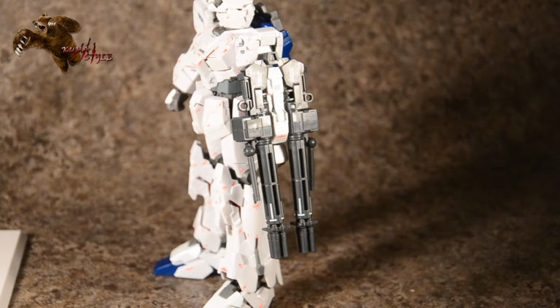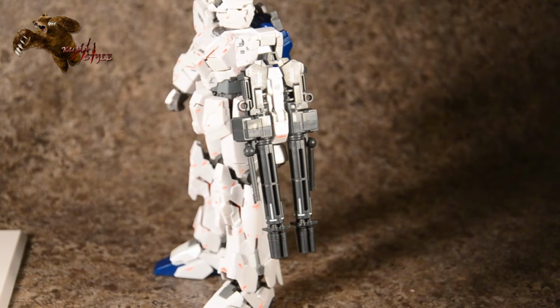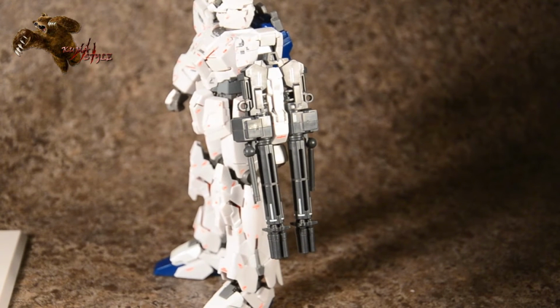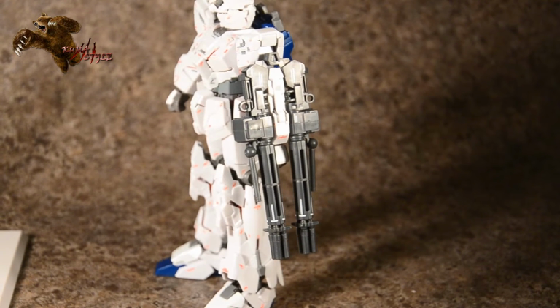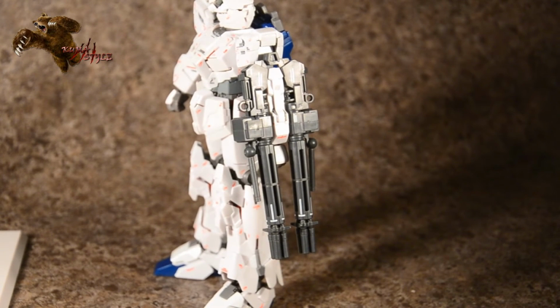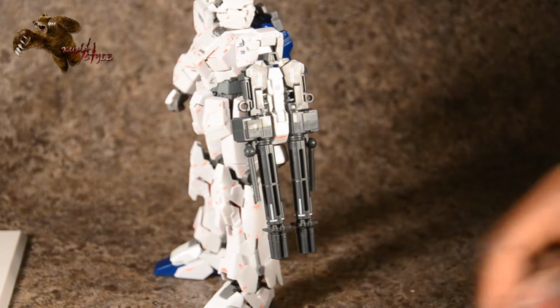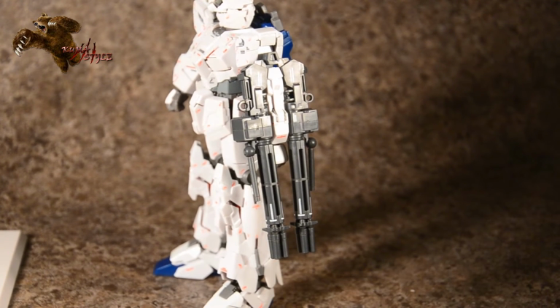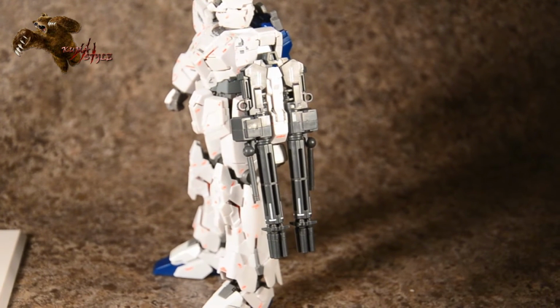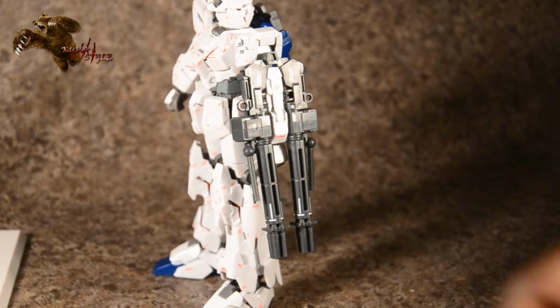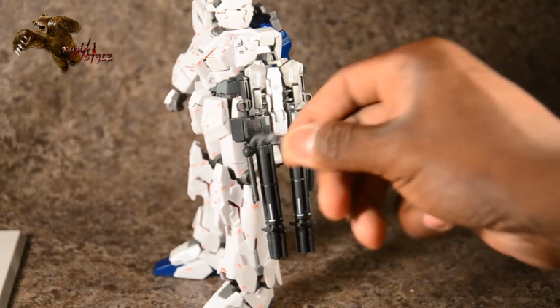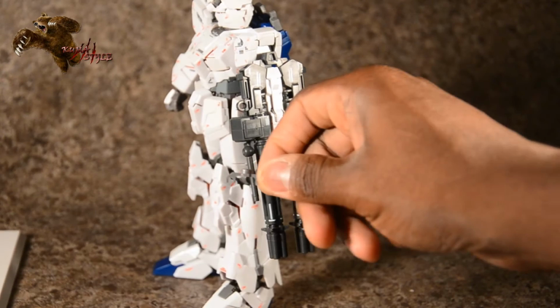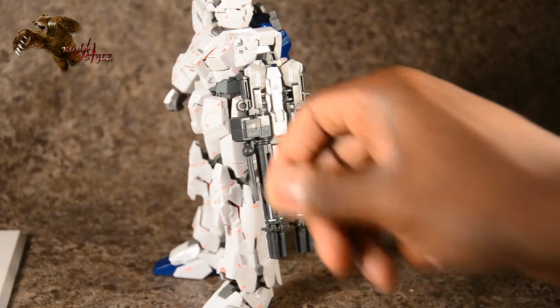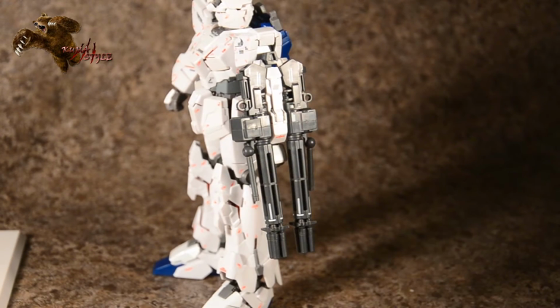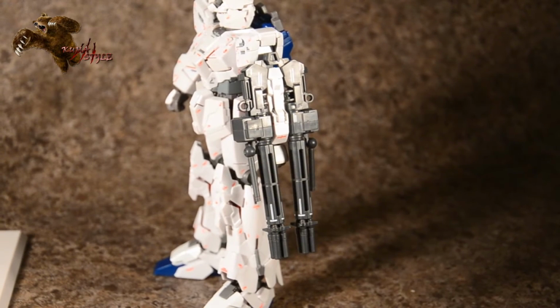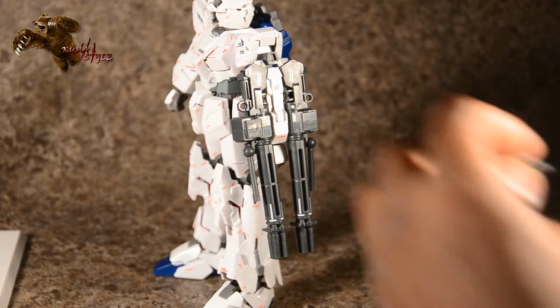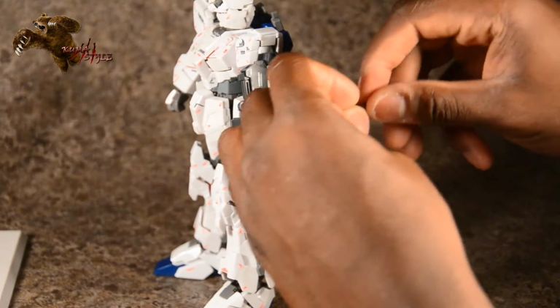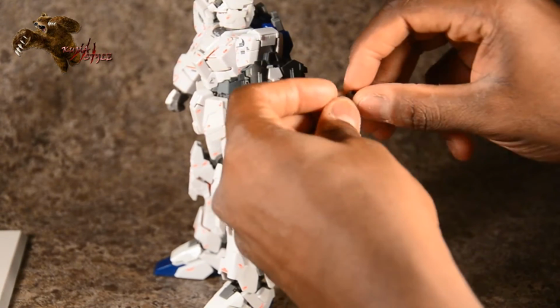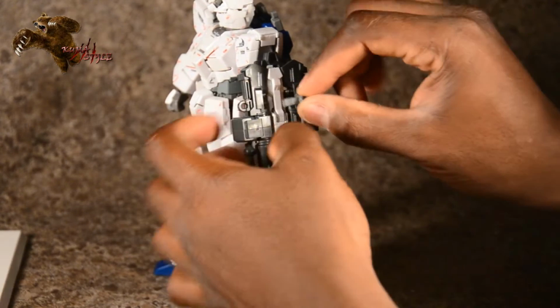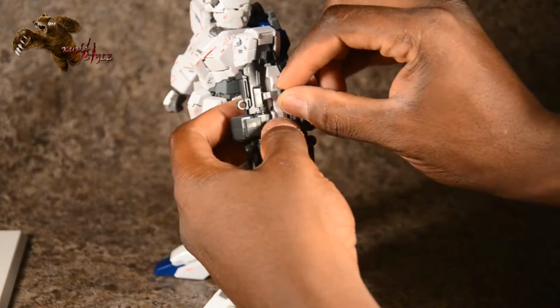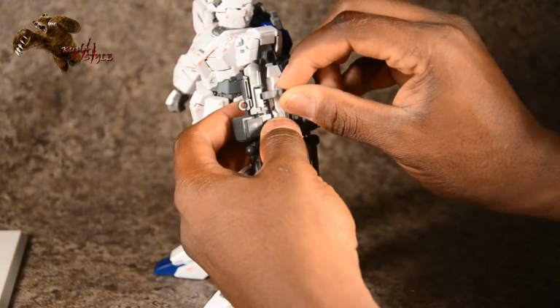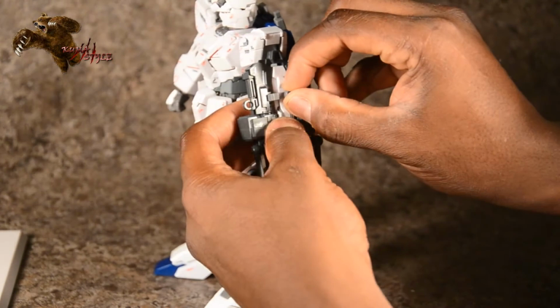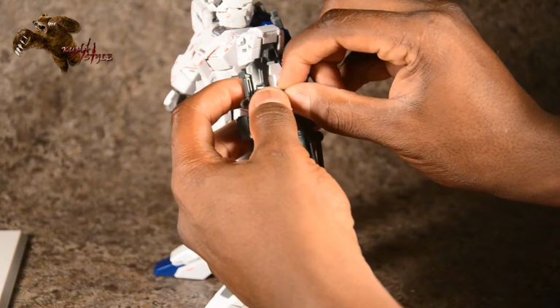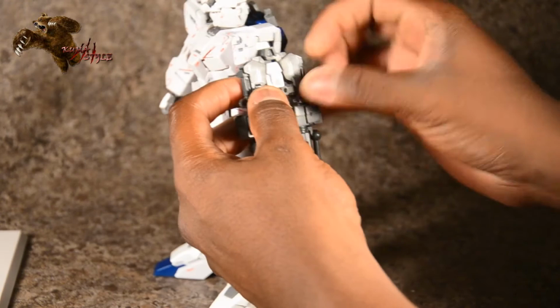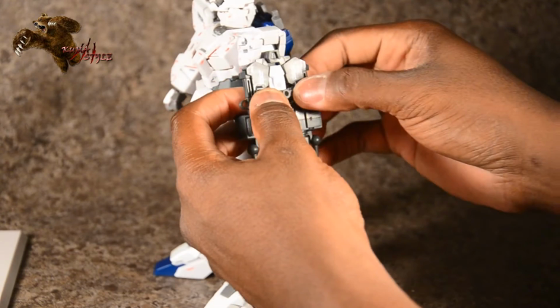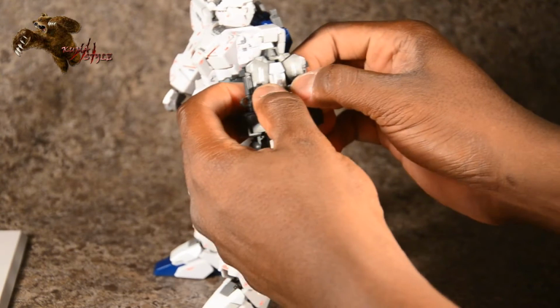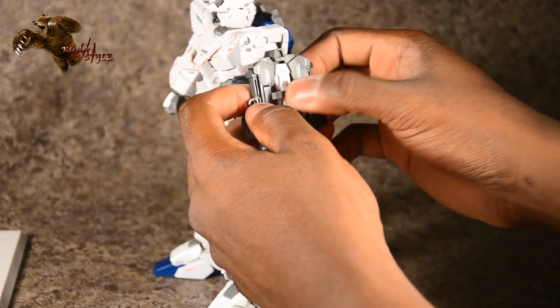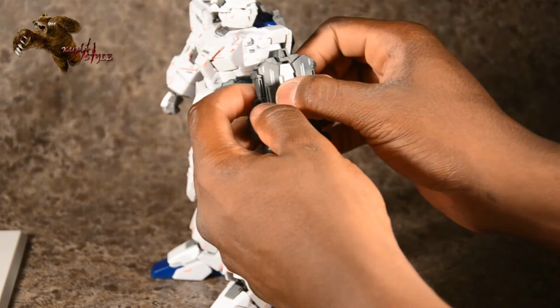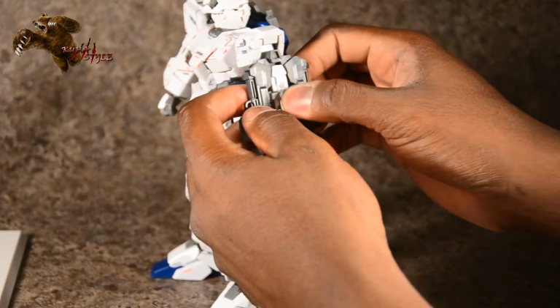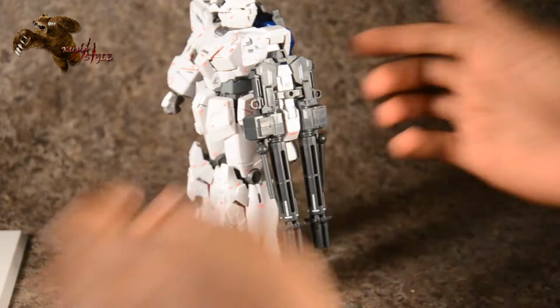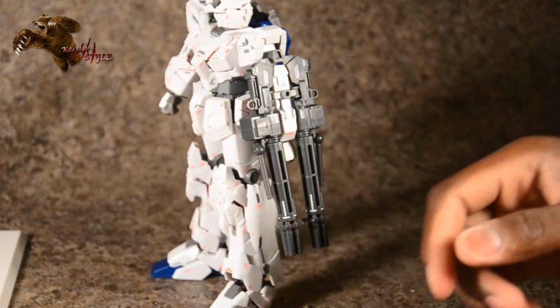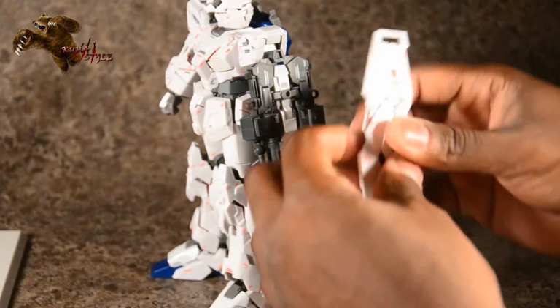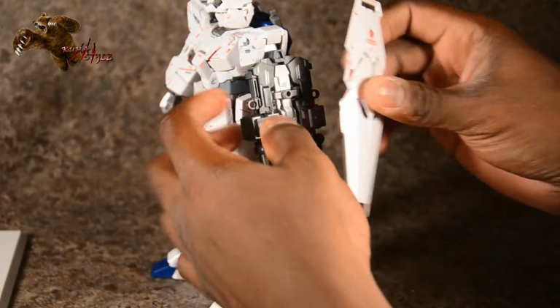You can have them like that, or you can take this extra piece and peg it in — it helps hold them together even though they're already pegged in solid either way.